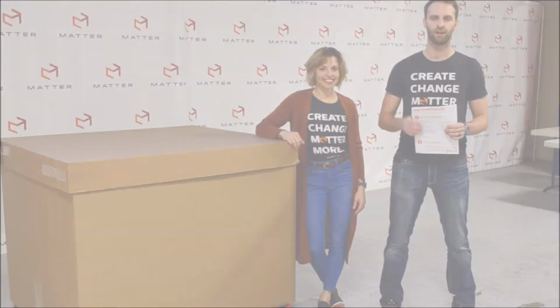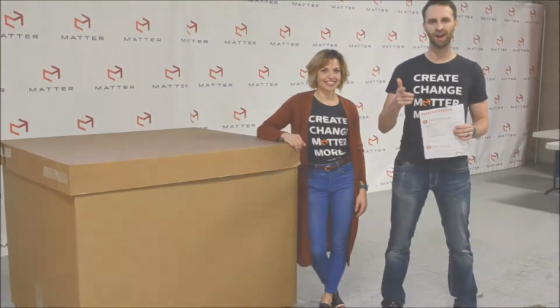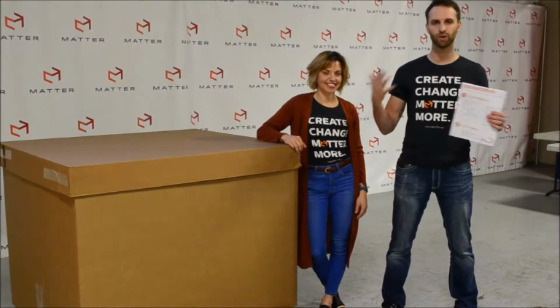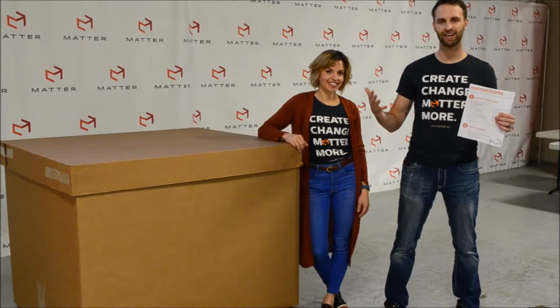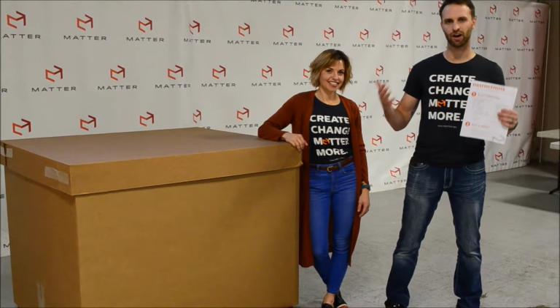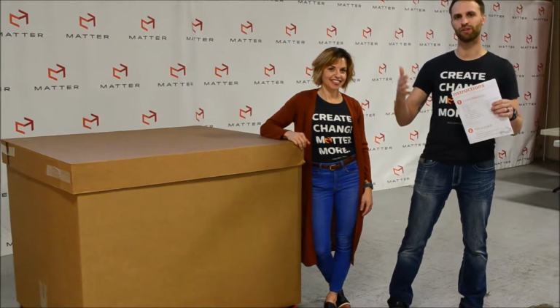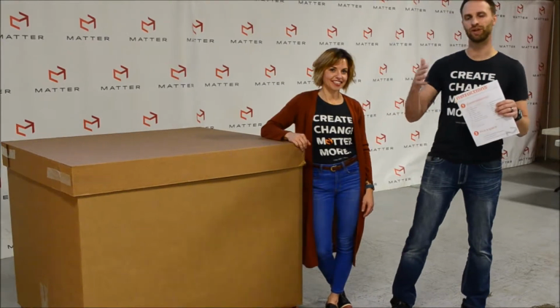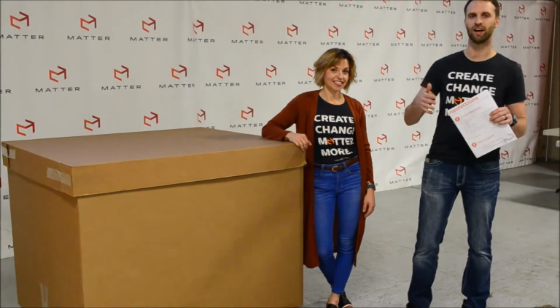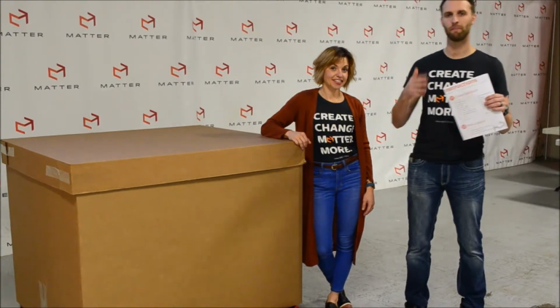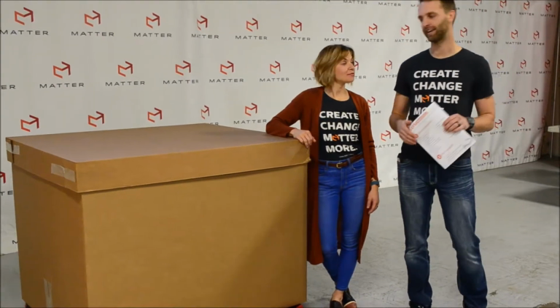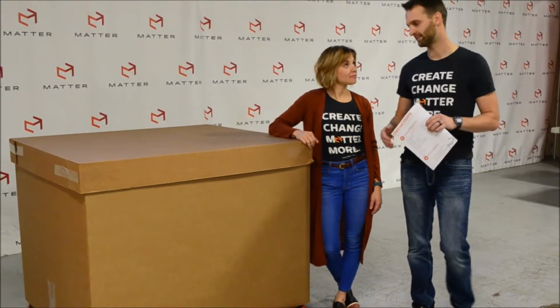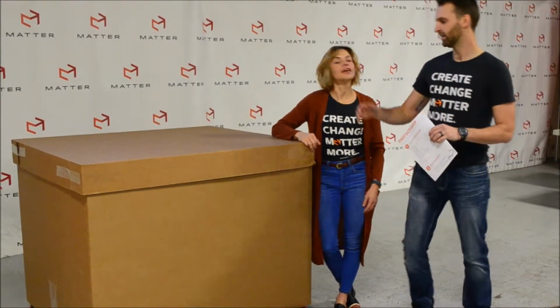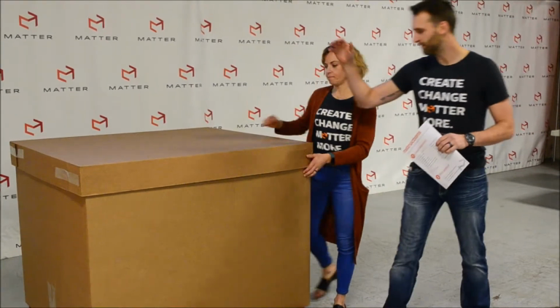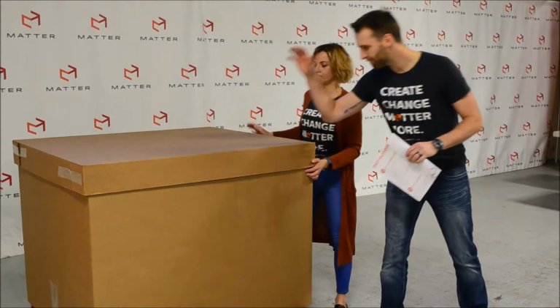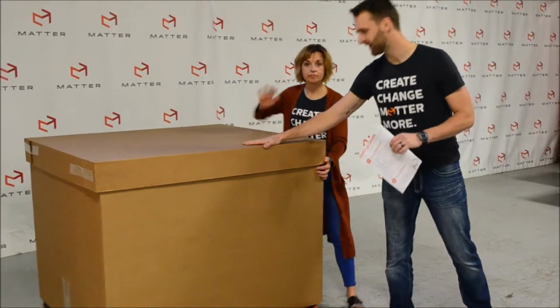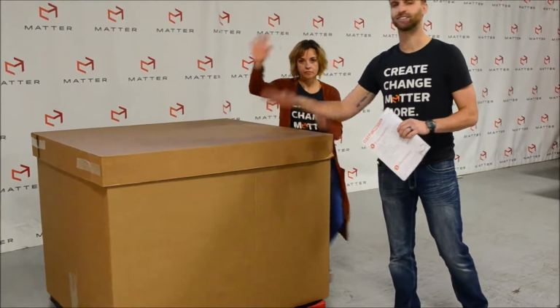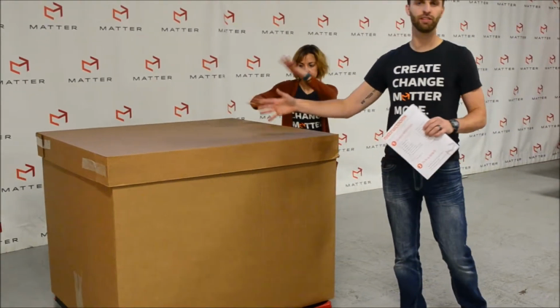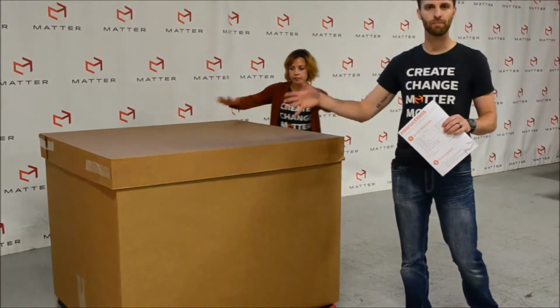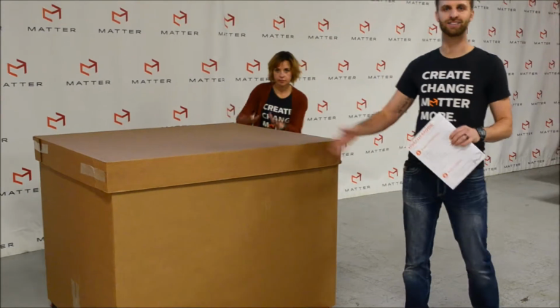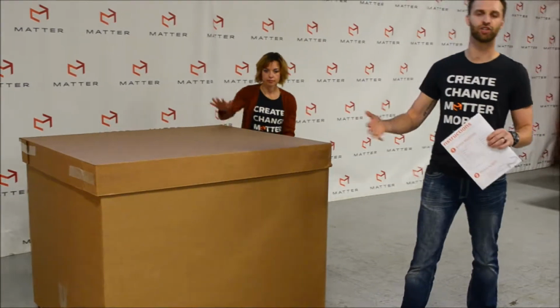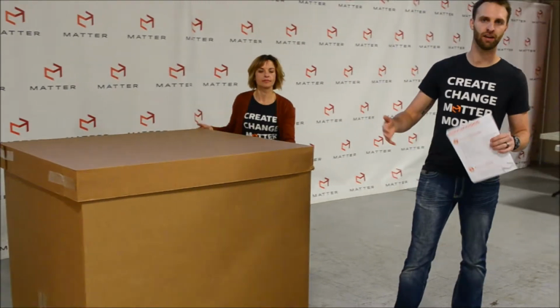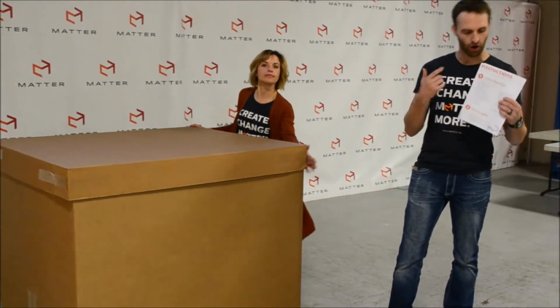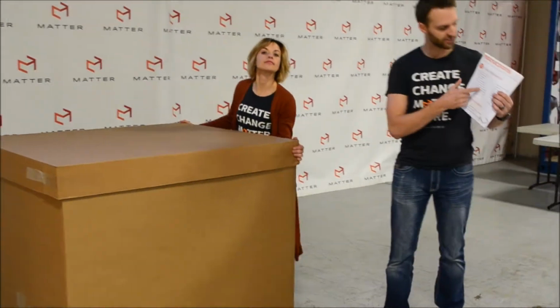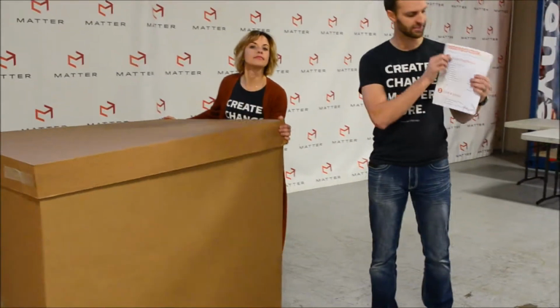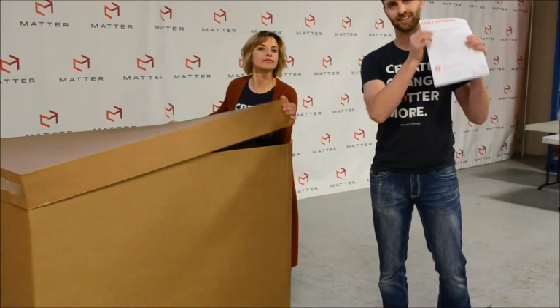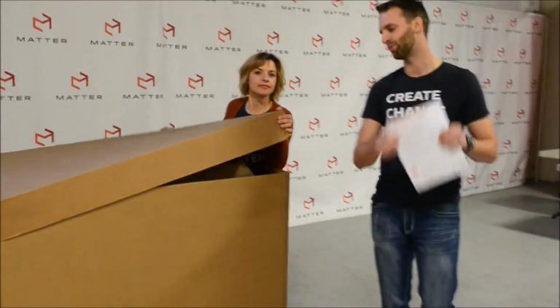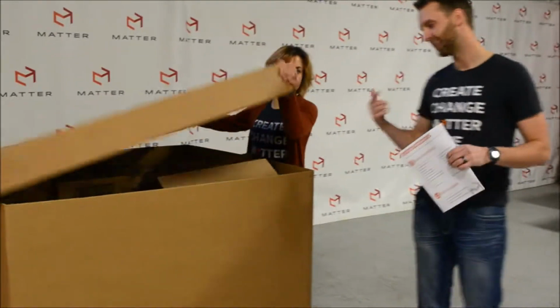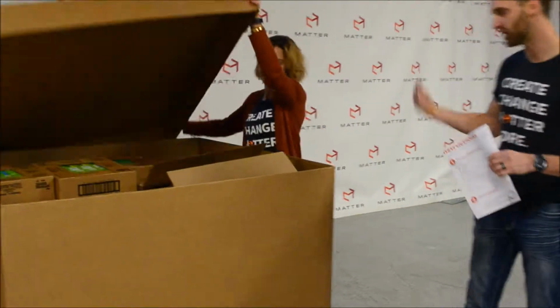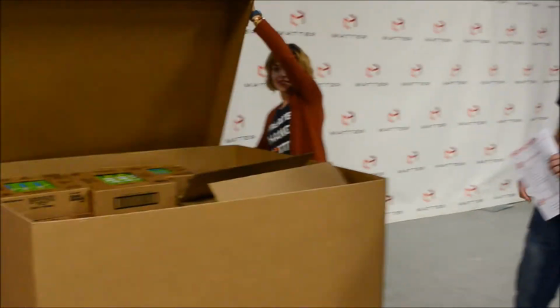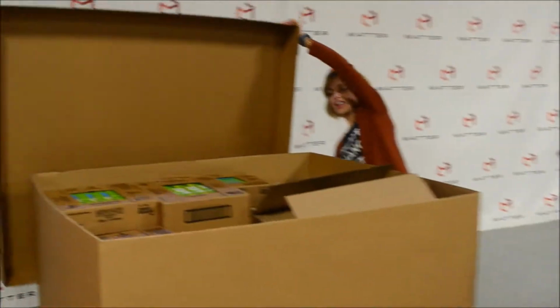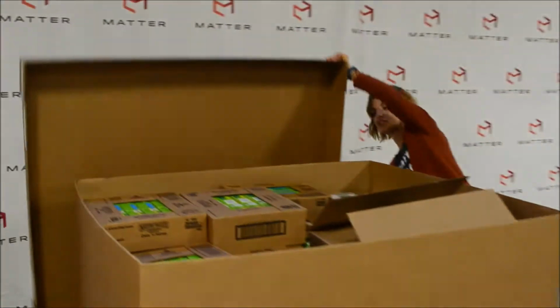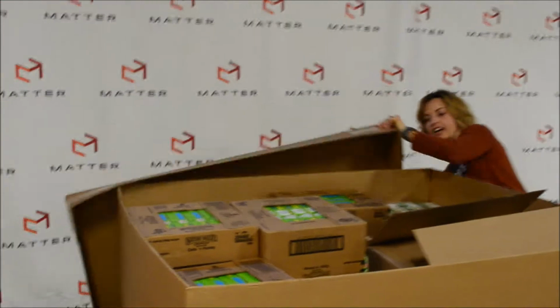All right, so you're ready to get started with your do-it-yourself packing event. The very first thing is to unload your box and check for all the materials listed in step one. Karen, let's open it up. Let's do it, Tyler.